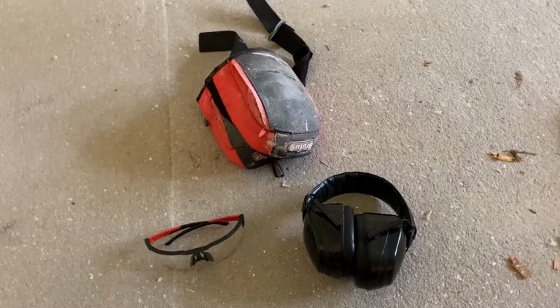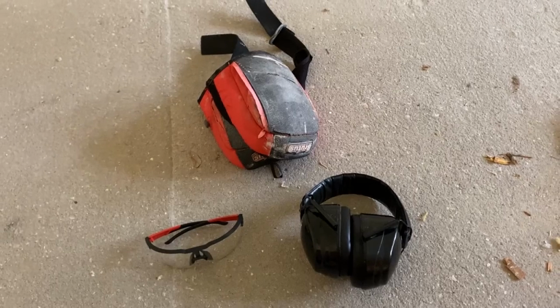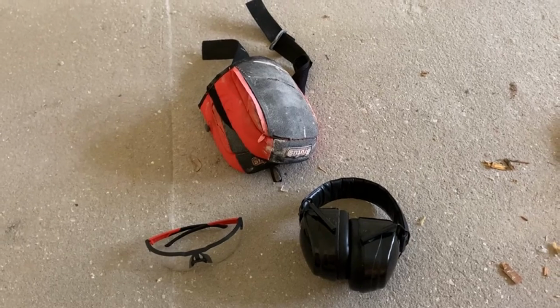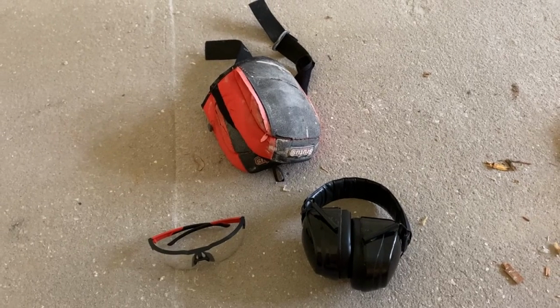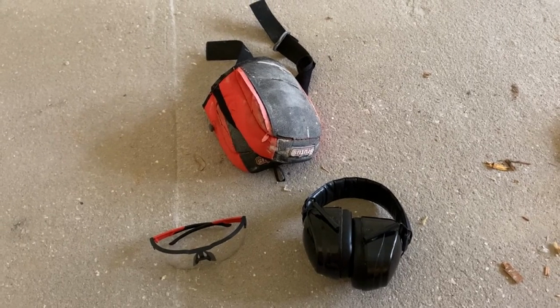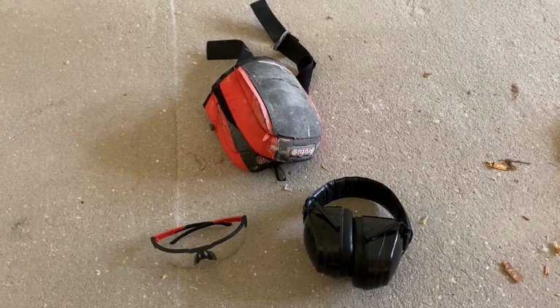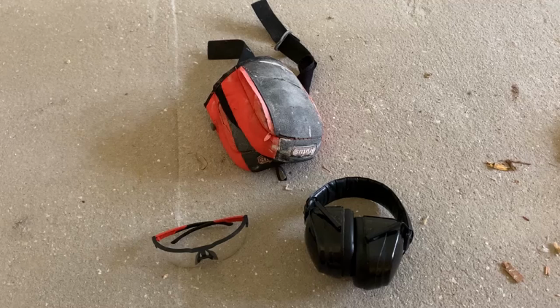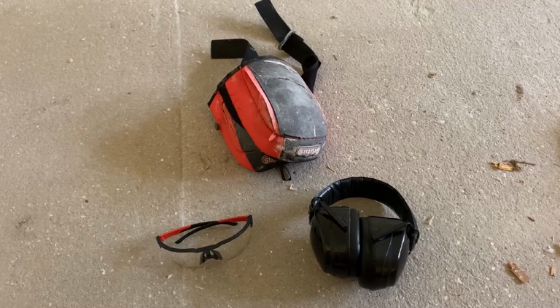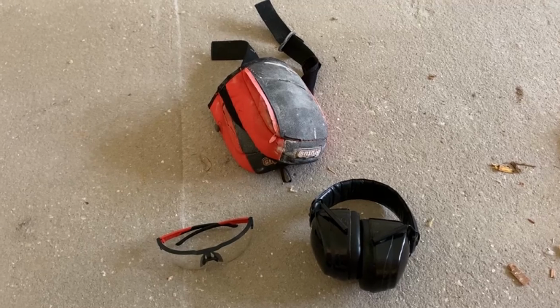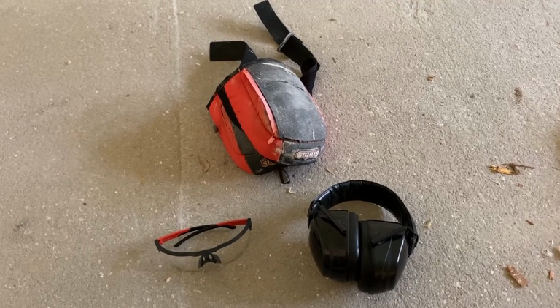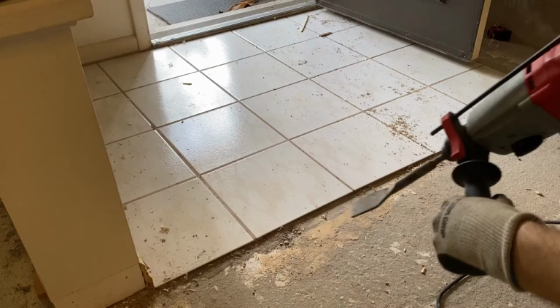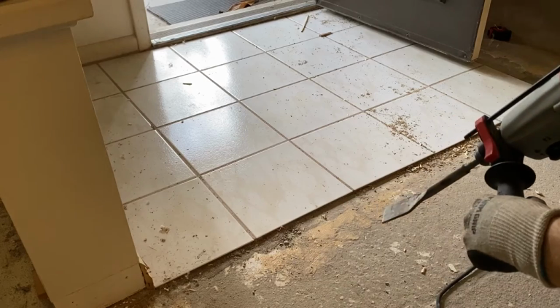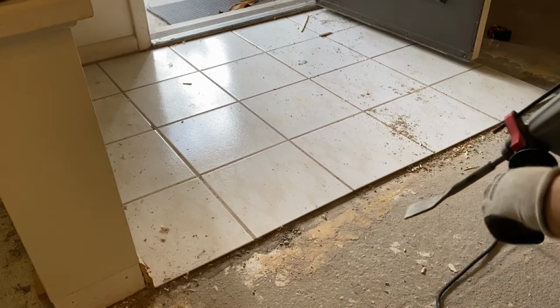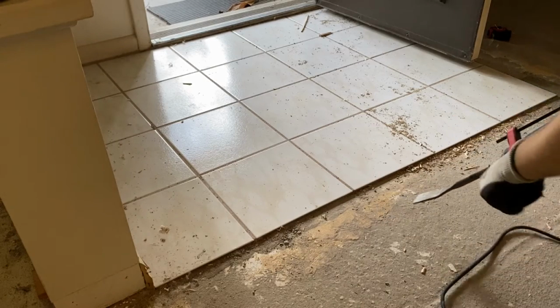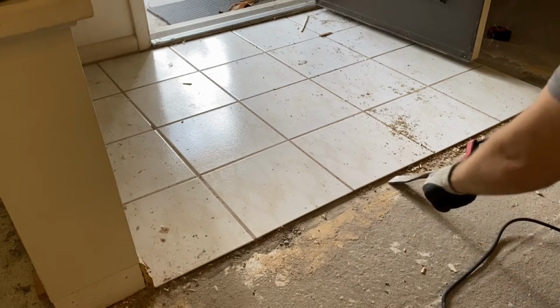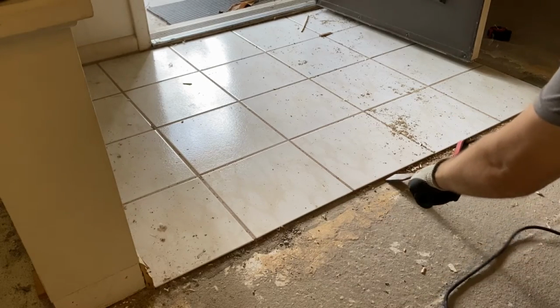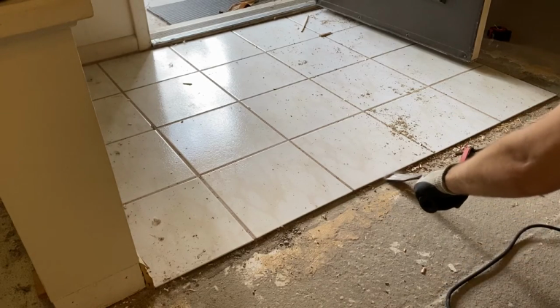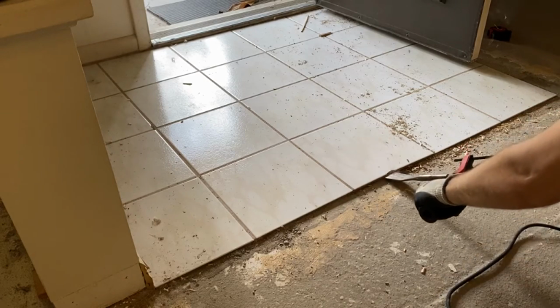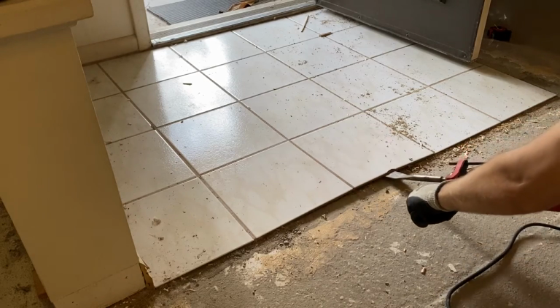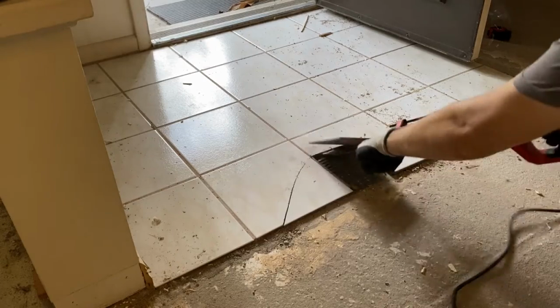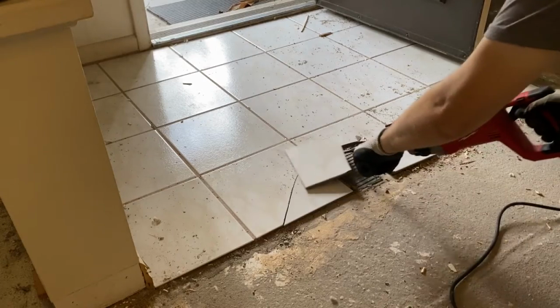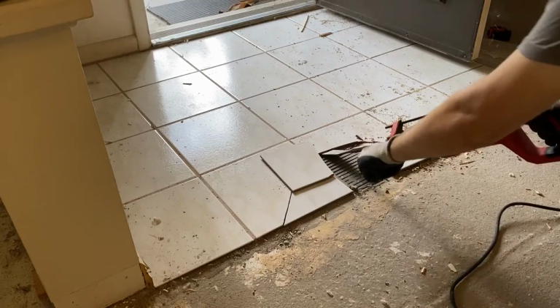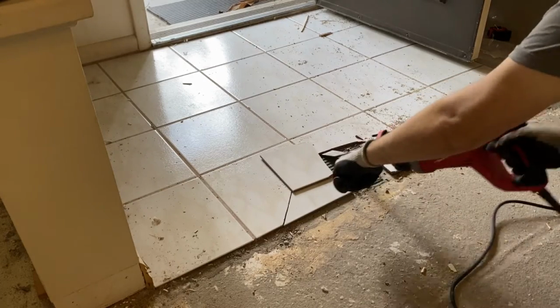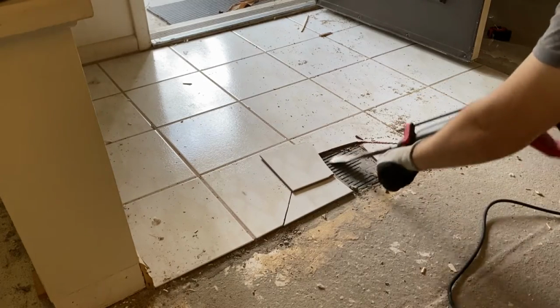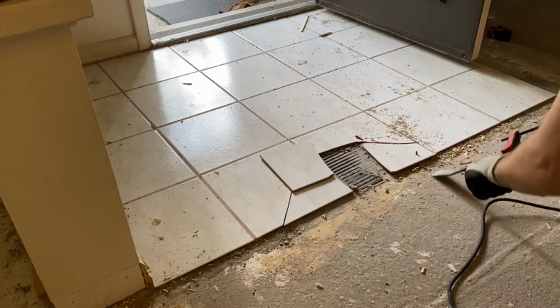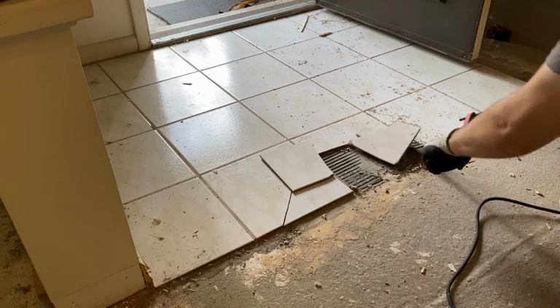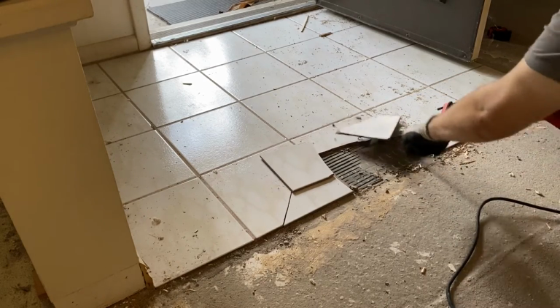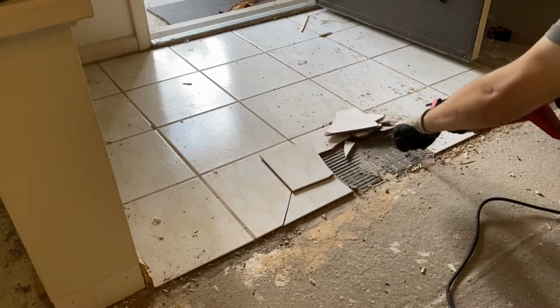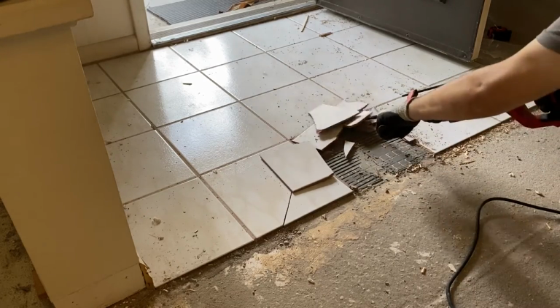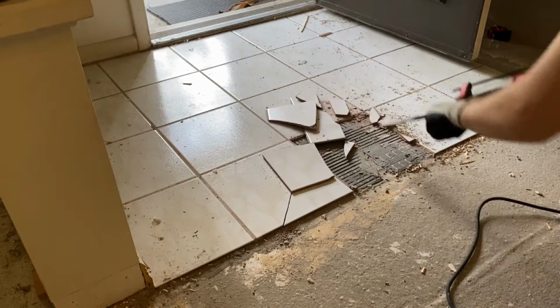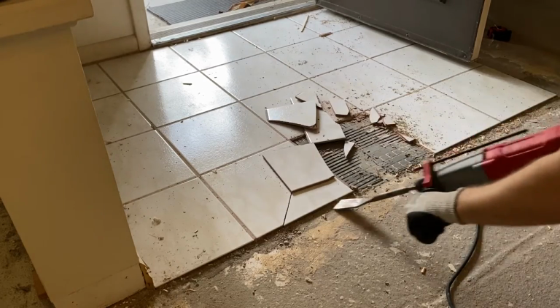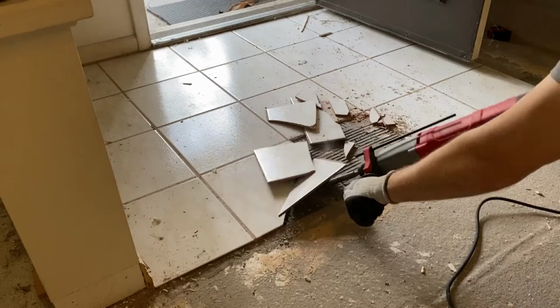If you're going to do this, use all the standard safety gear — and a pair of knee pads doesn't hurt either. The way this is done is I'm just putting the chisel bit up to the edge of the tile and busting it up. The tiles actually come up pretty easily, so if you have a smallish area like this you can make pretty quick work of it.